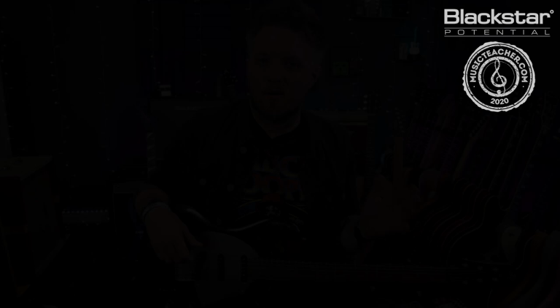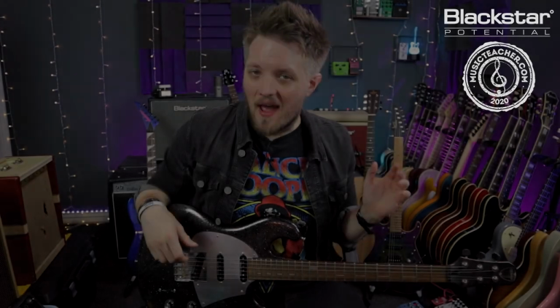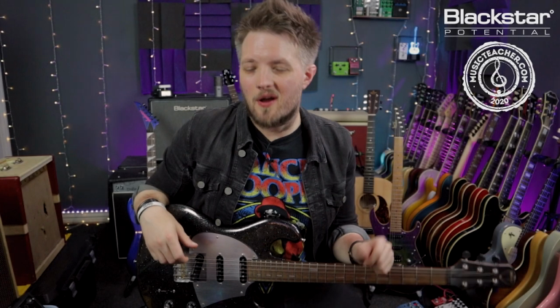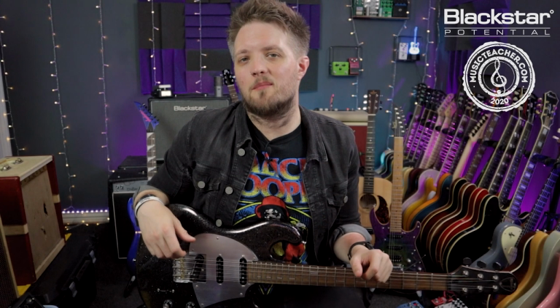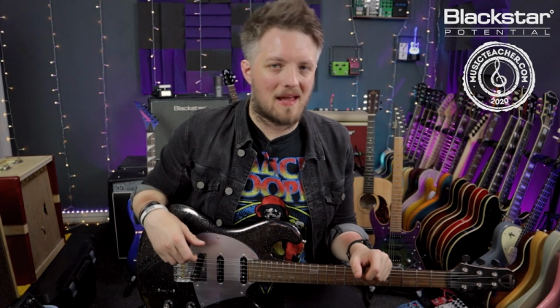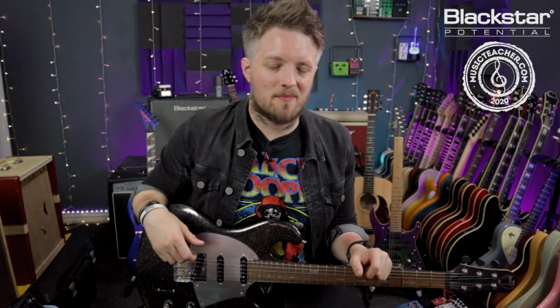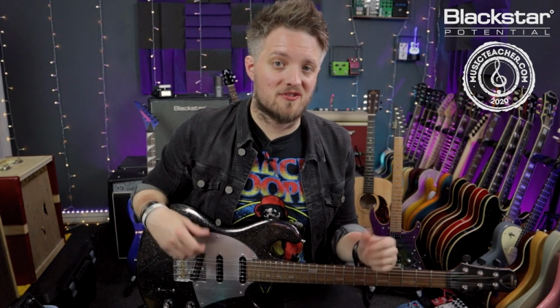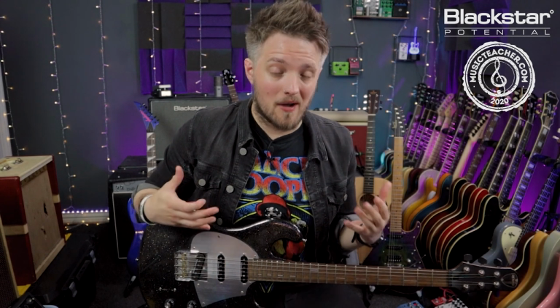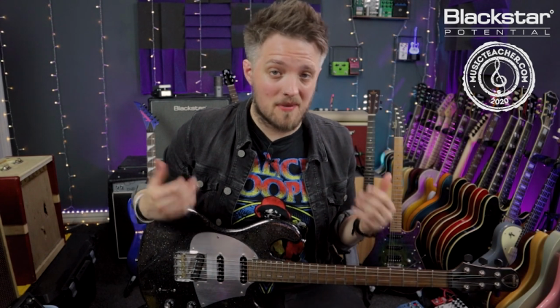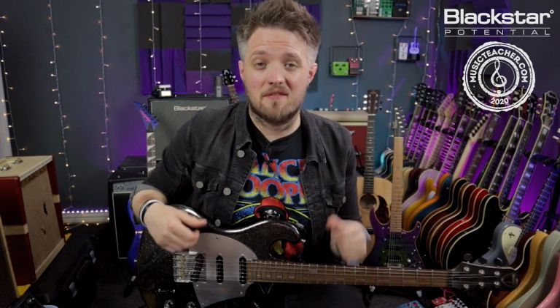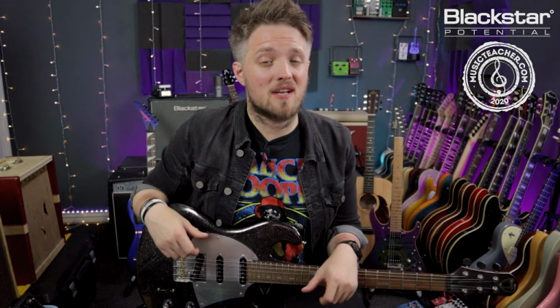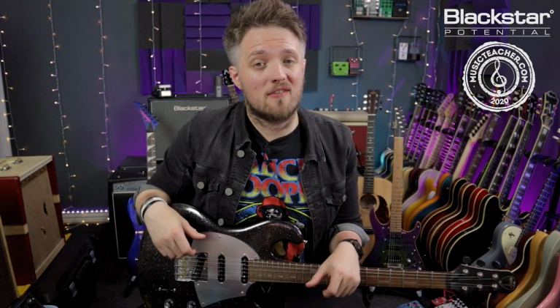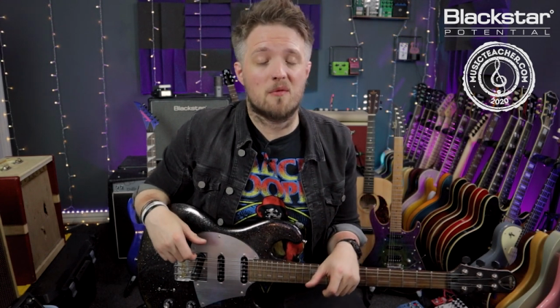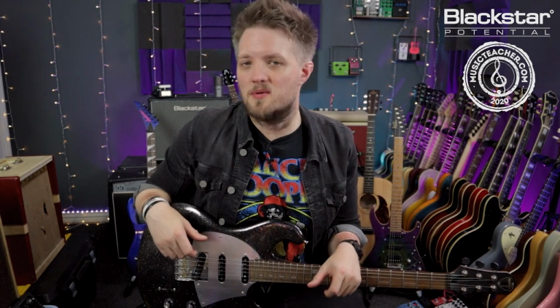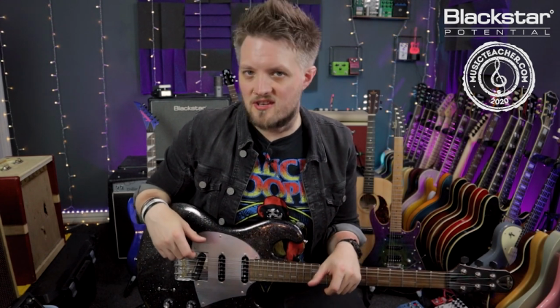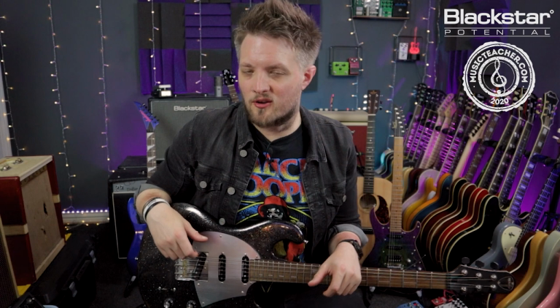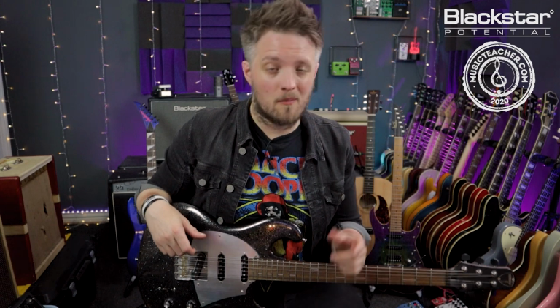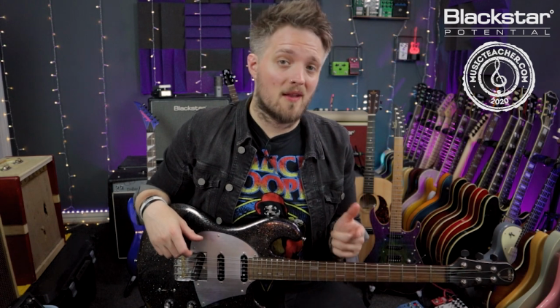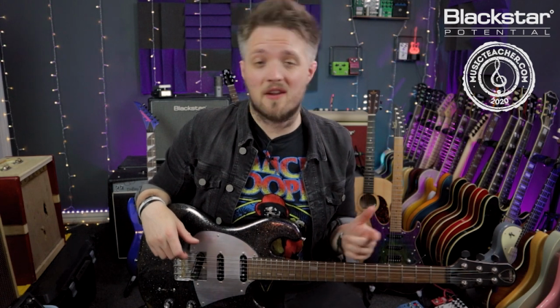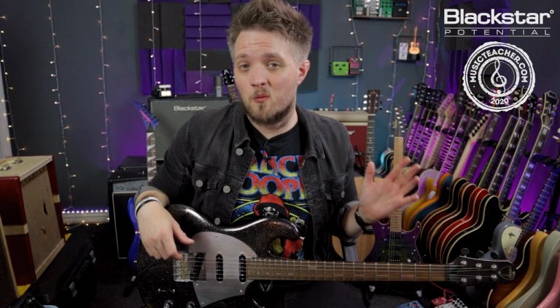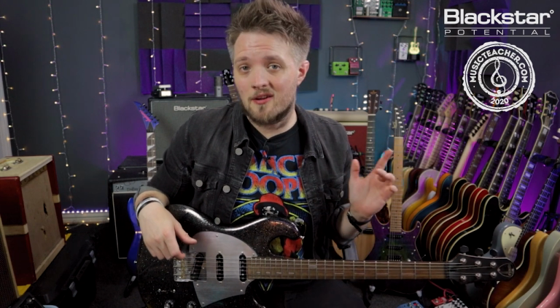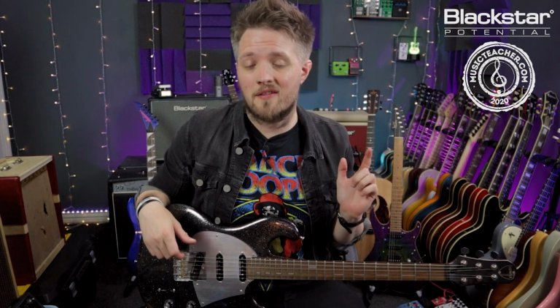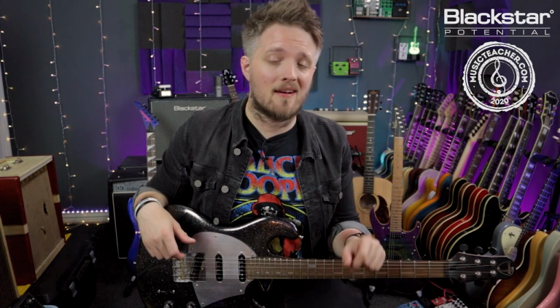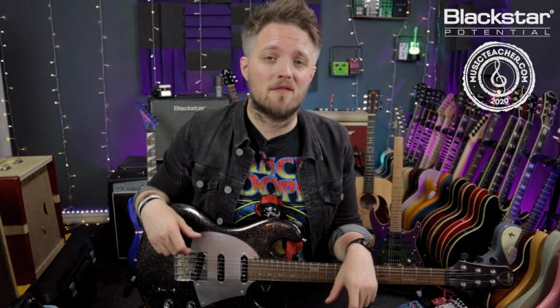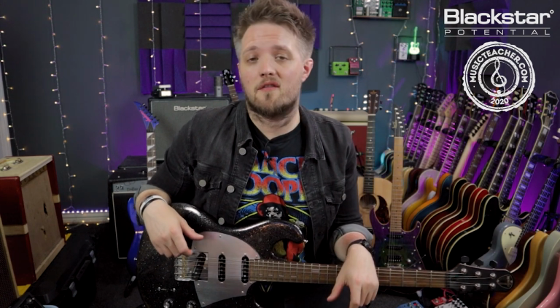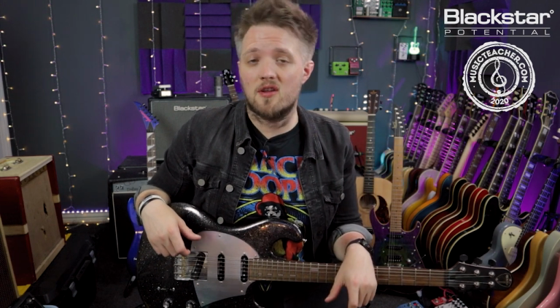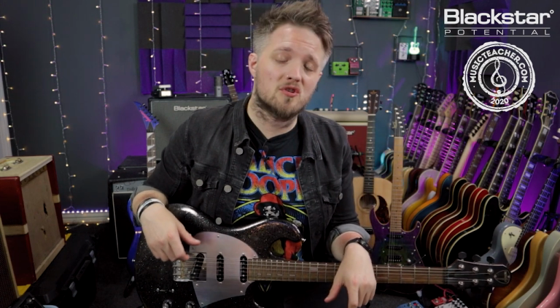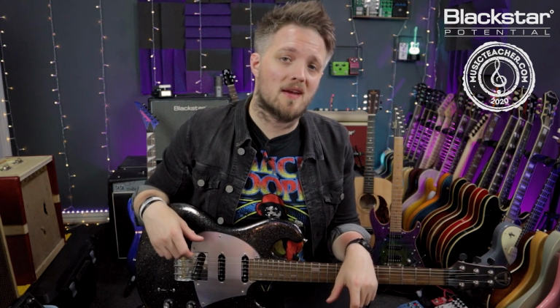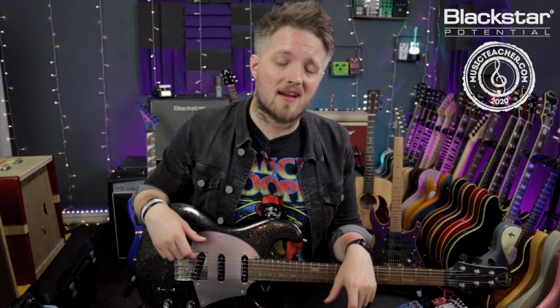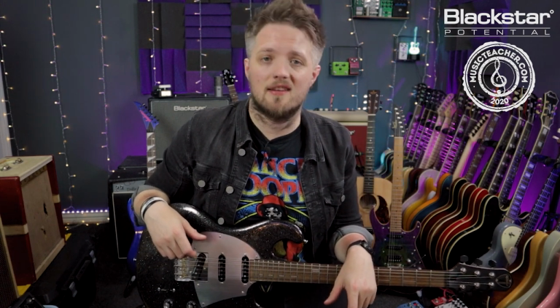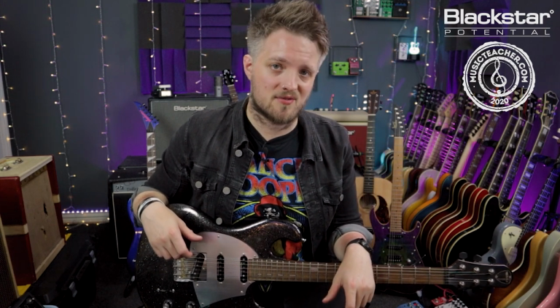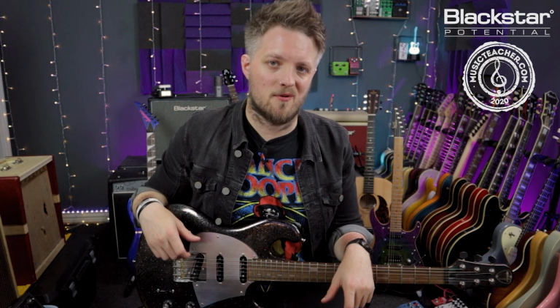Hello everyone and welcome to Blackstar Potential. My name is Lee Fuge and I'm here today with MusicTeacher.com. In this video we're going to learn the guitar riff for the new John Mayer track Last Train Home.